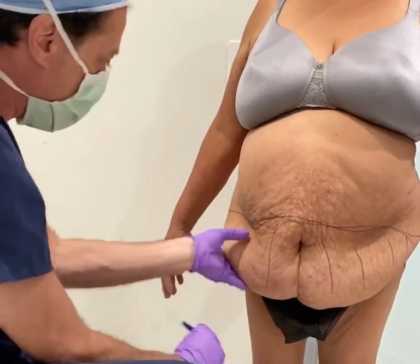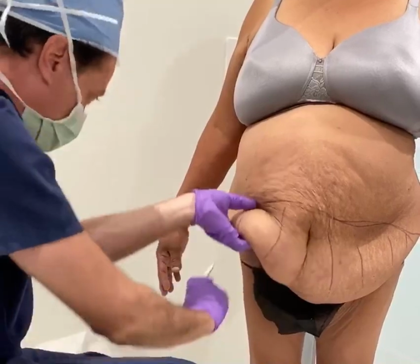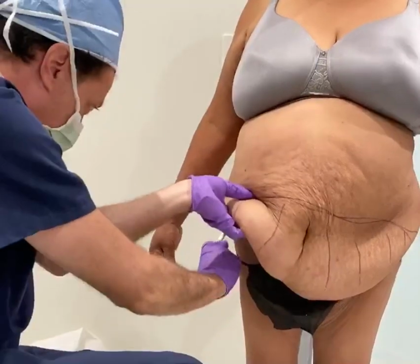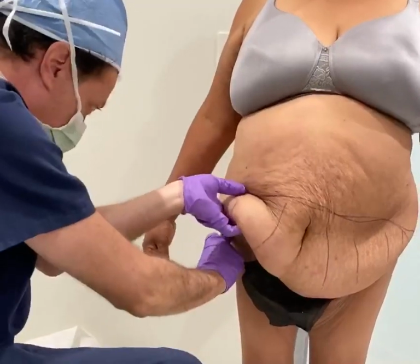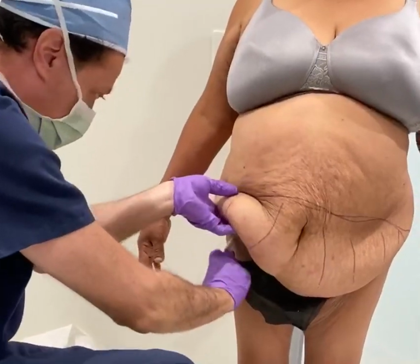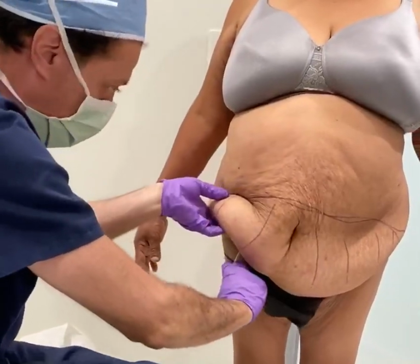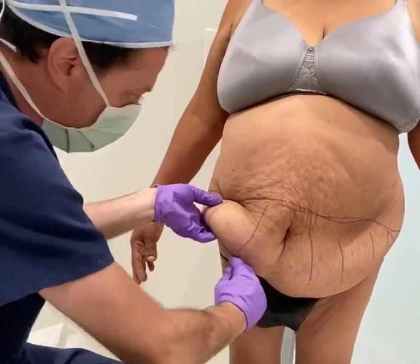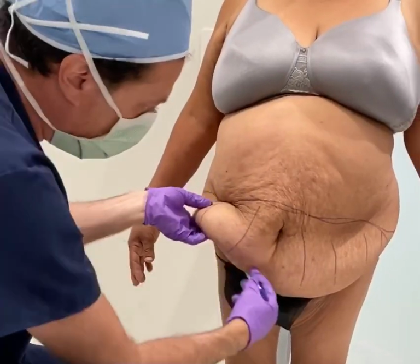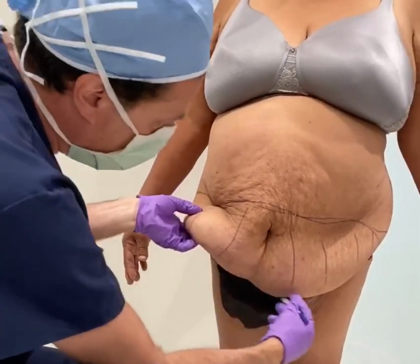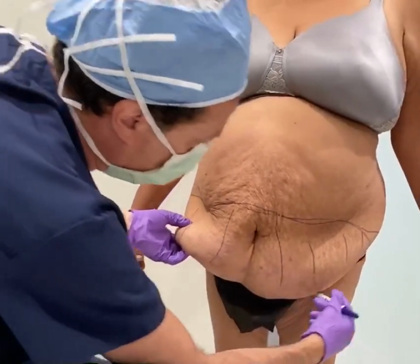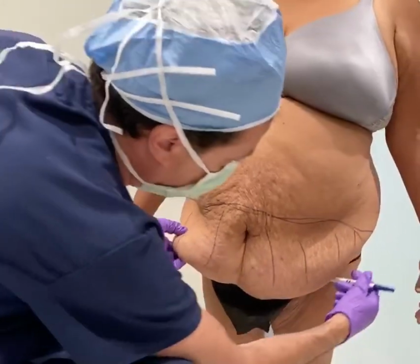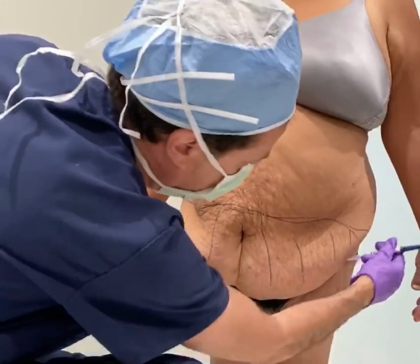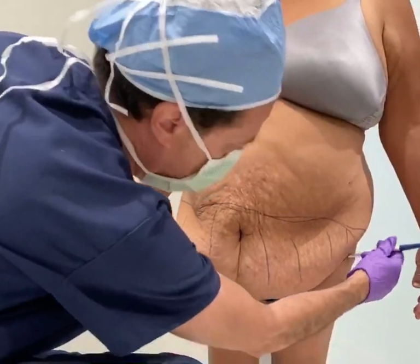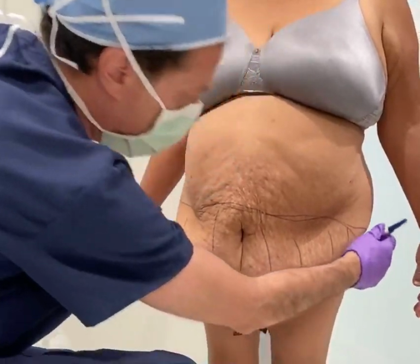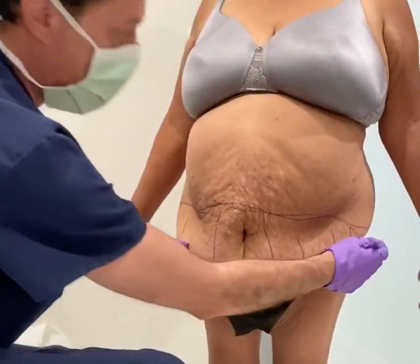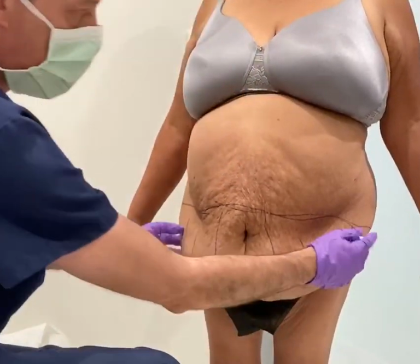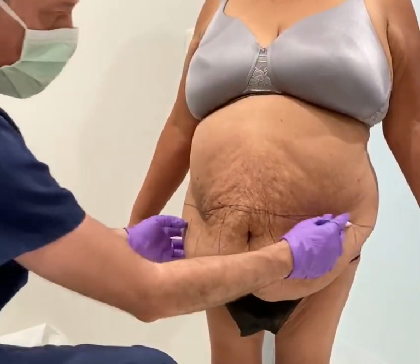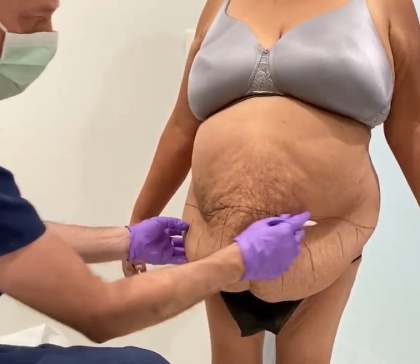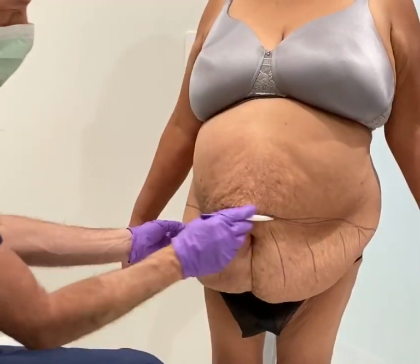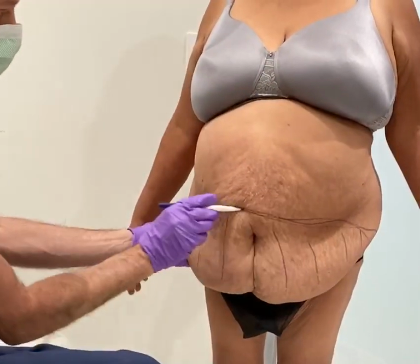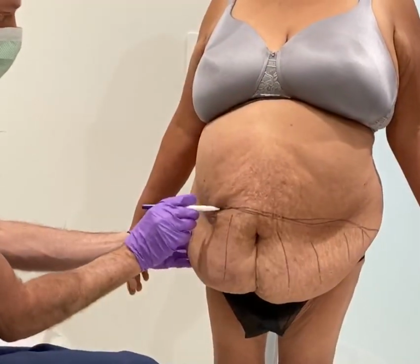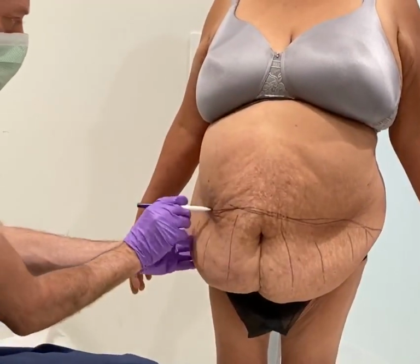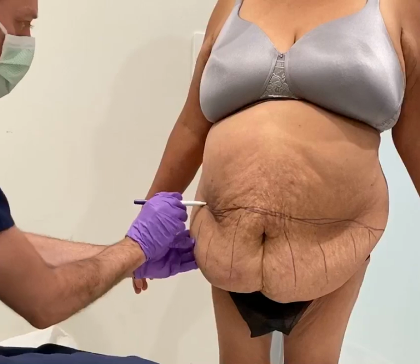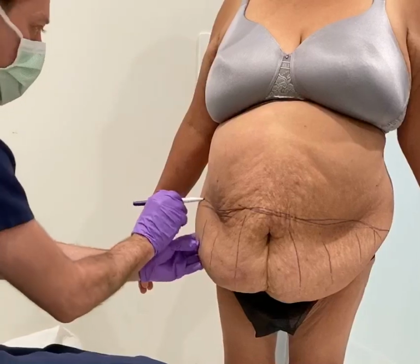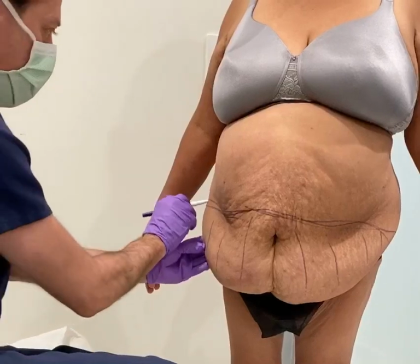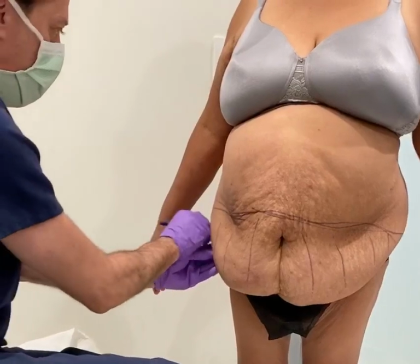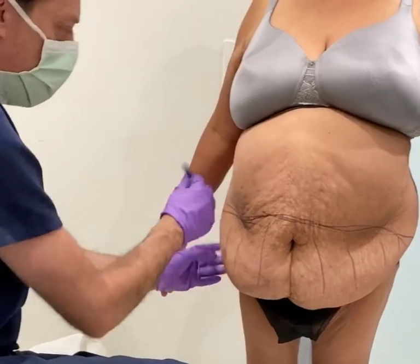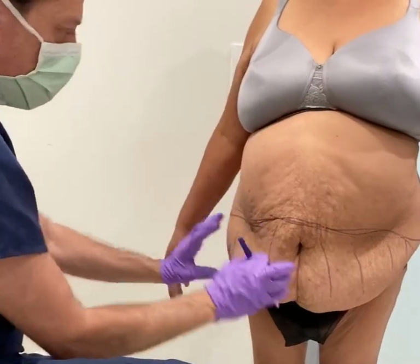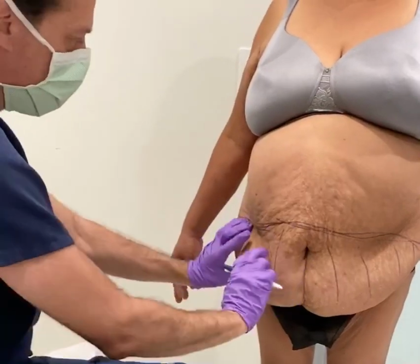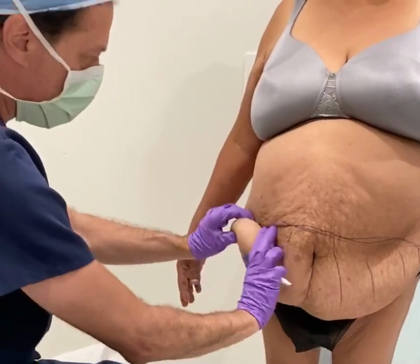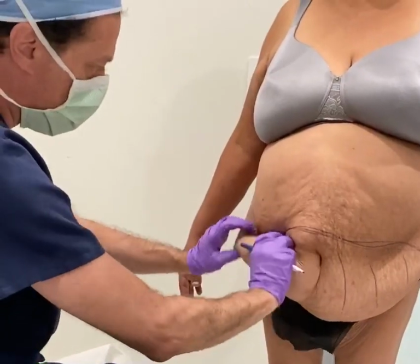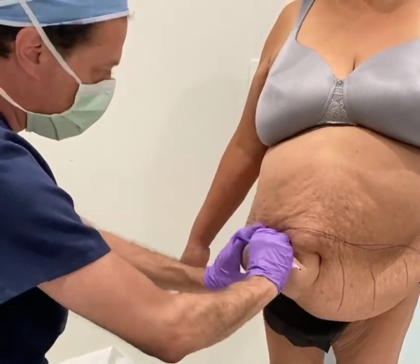We're making an incision from here all the way across to here. Then all of this tissue from here to here will be removed — all of this.